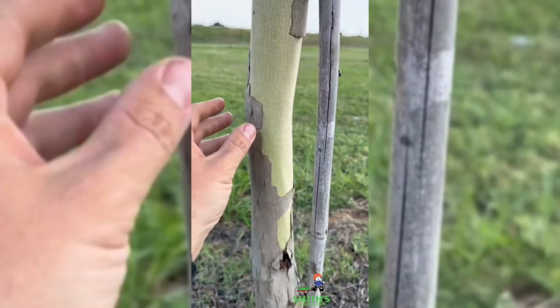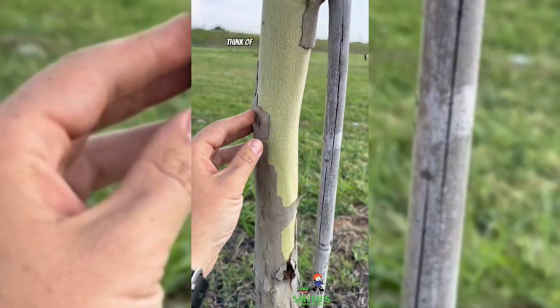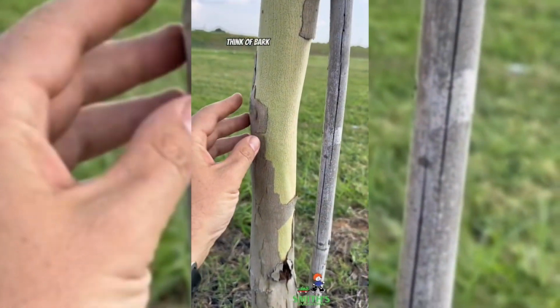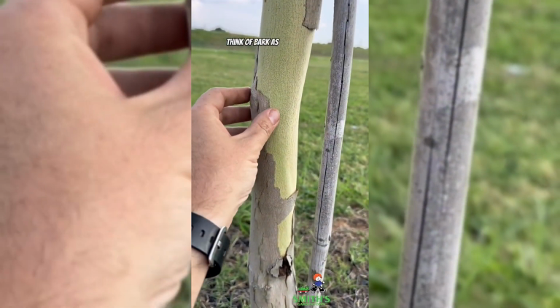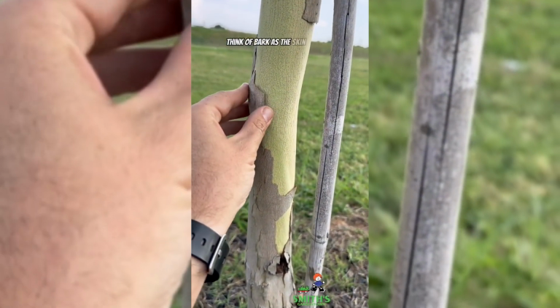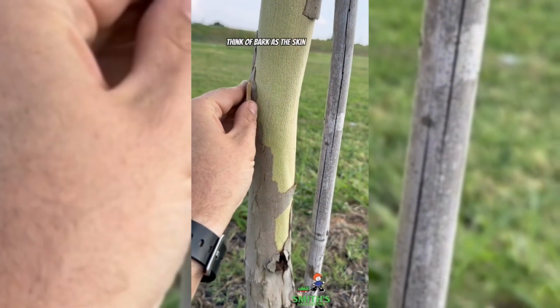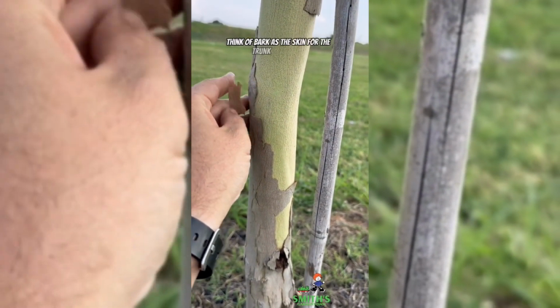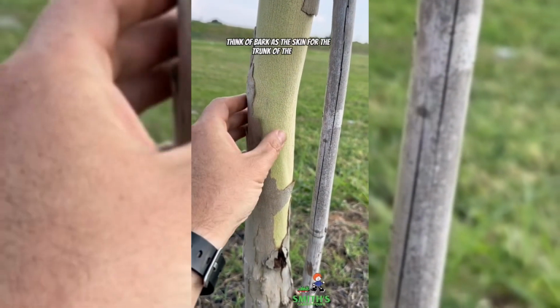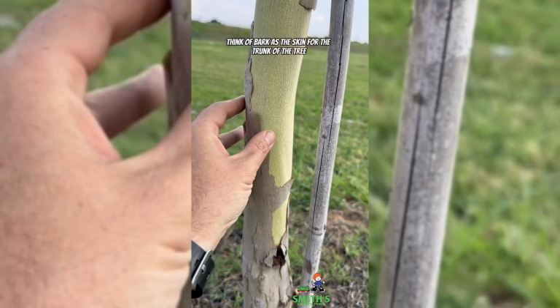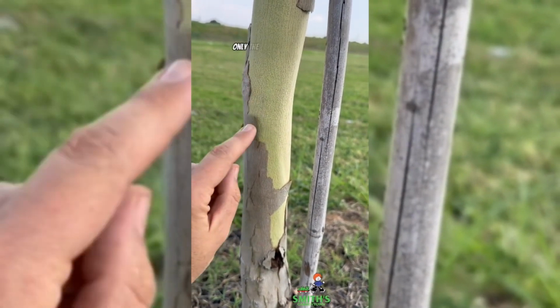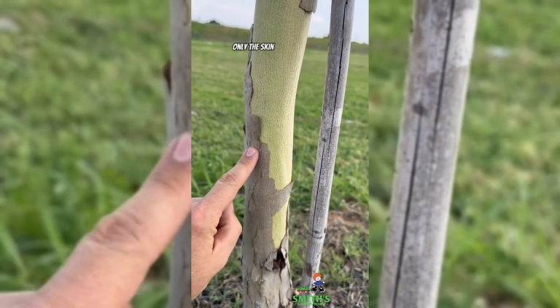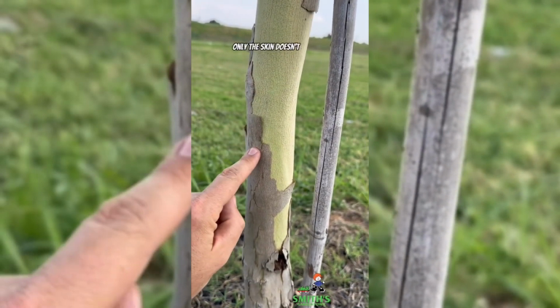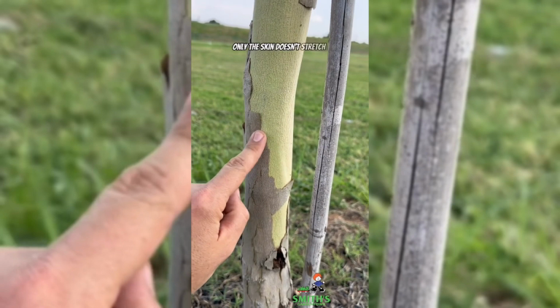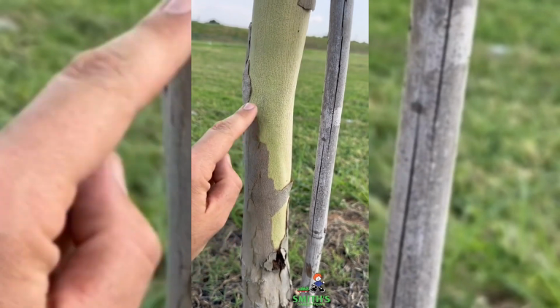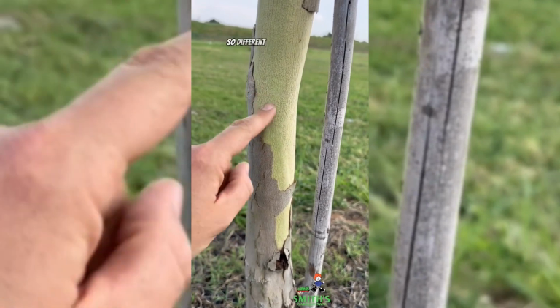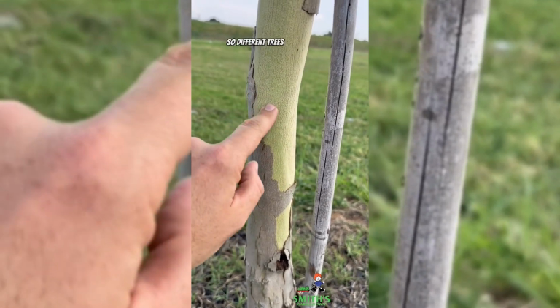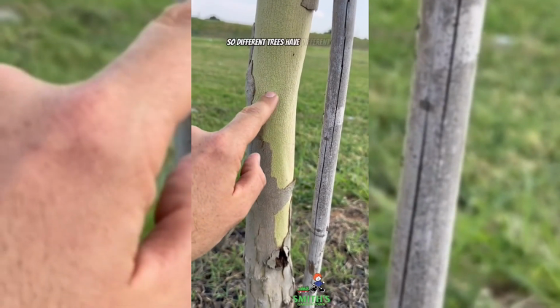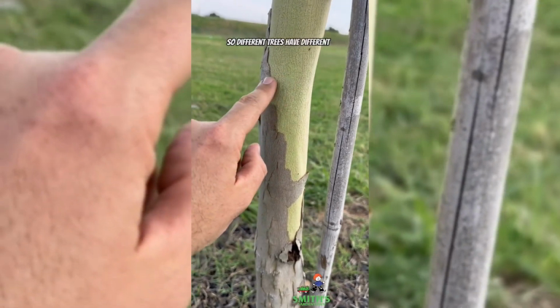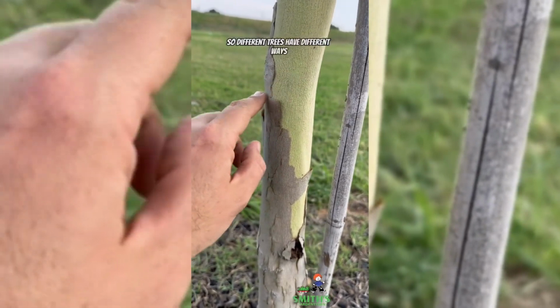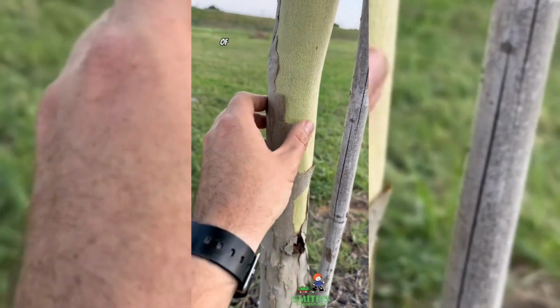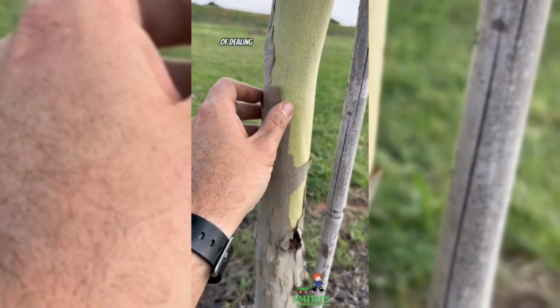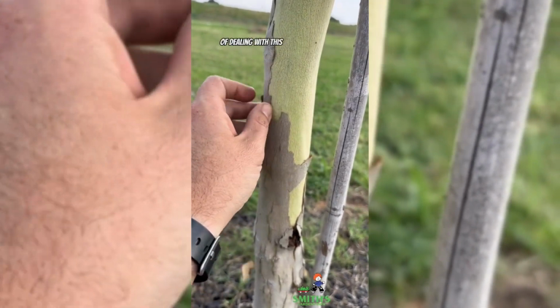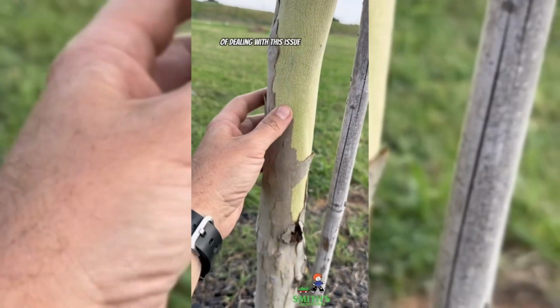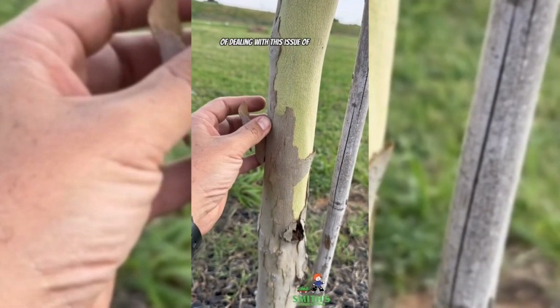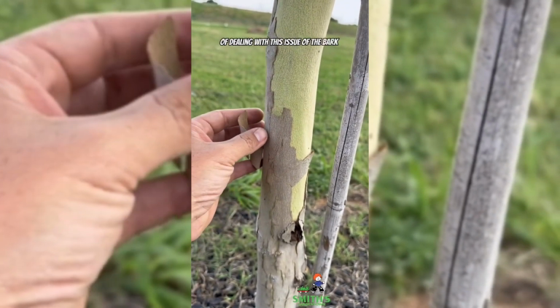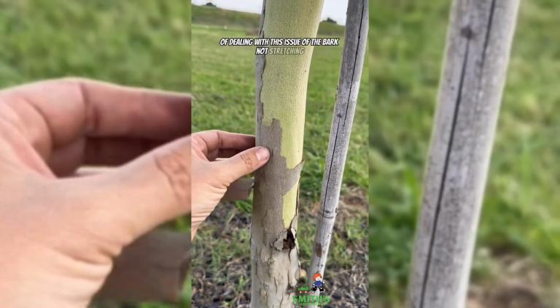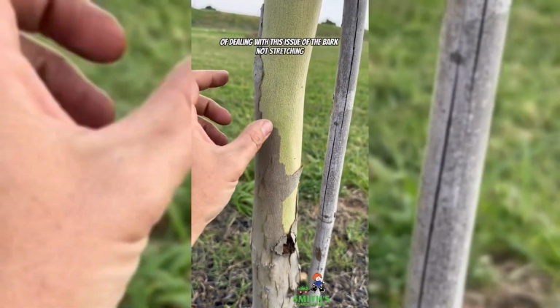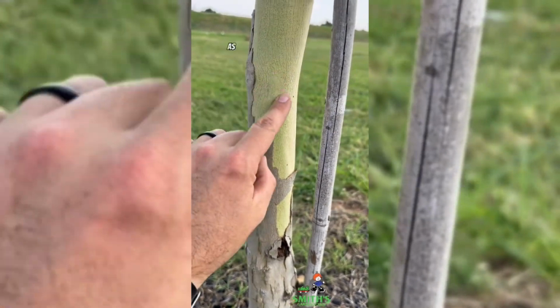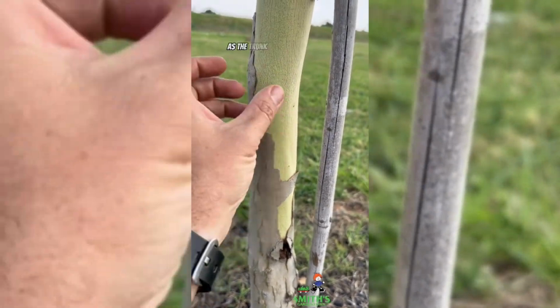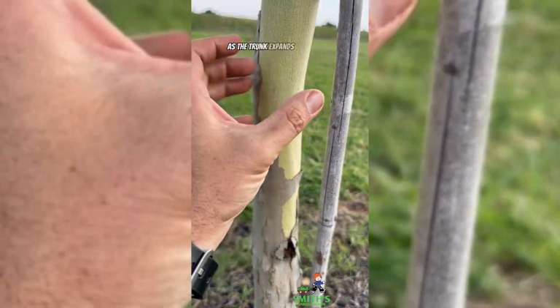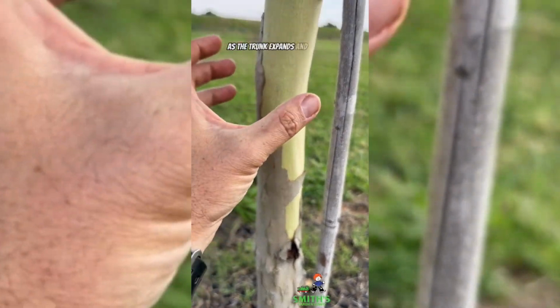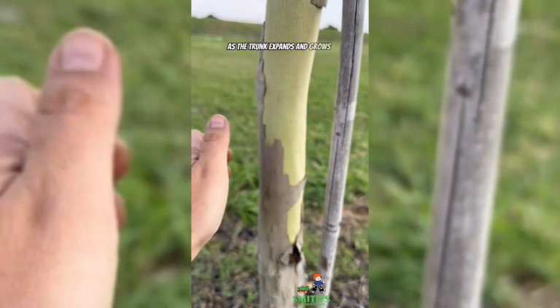Think of bark as the skin for the trunk of the tree, only the skin doesn't stretch. So different trees have different ways of dealing with this issue of the bark not stretching as the trunk expands and grows.